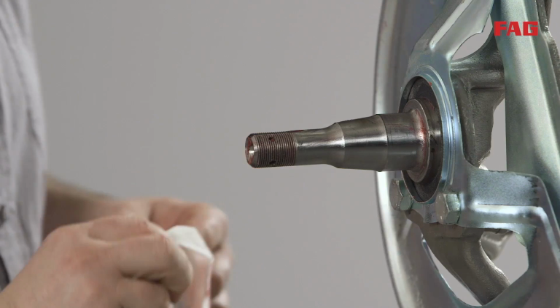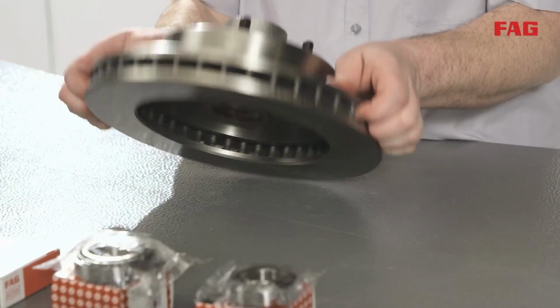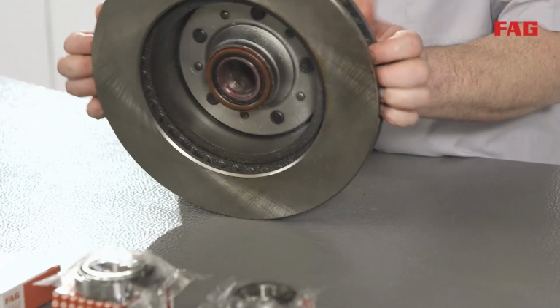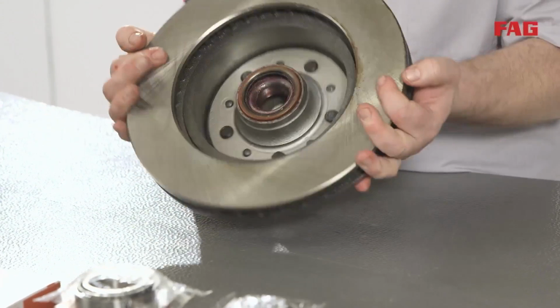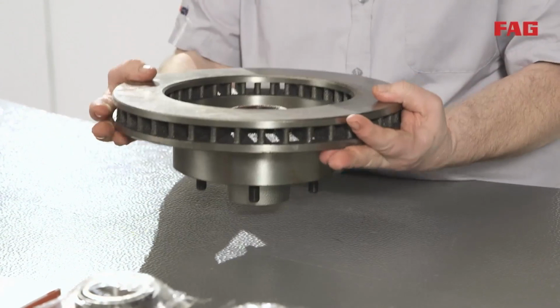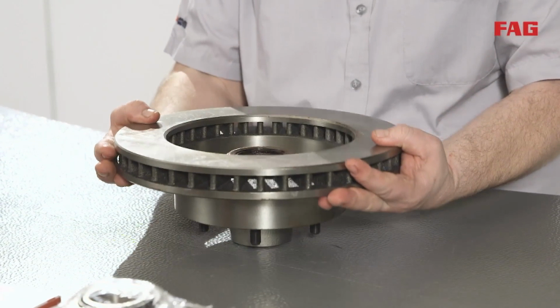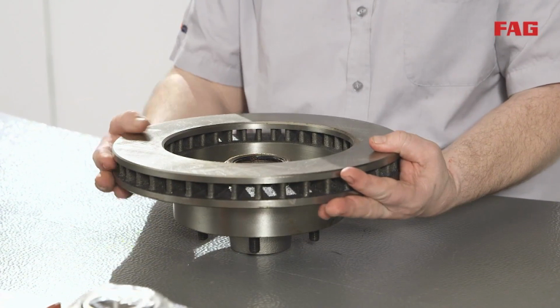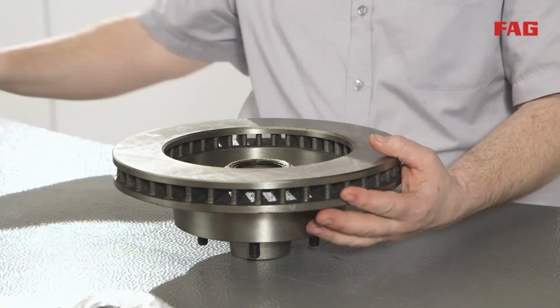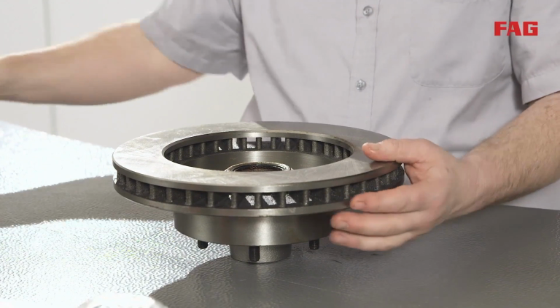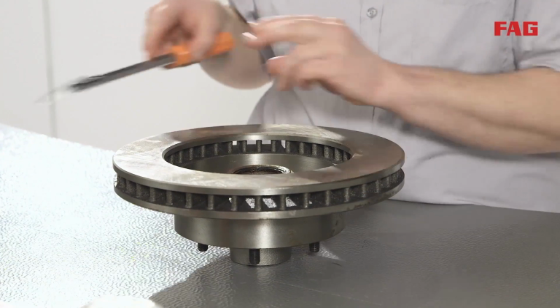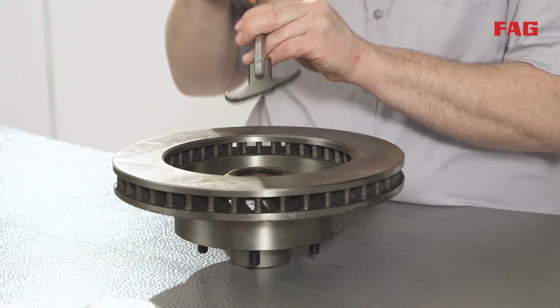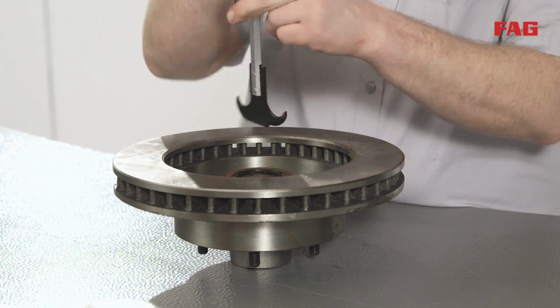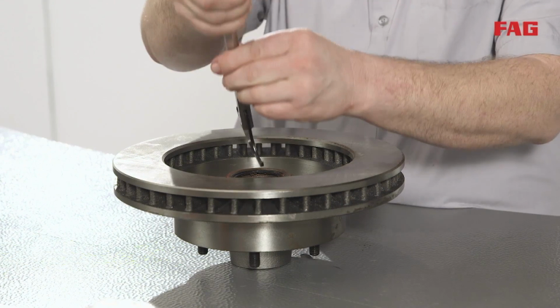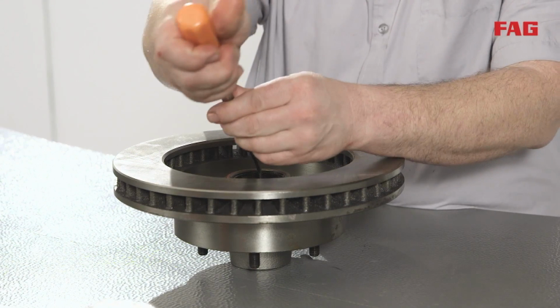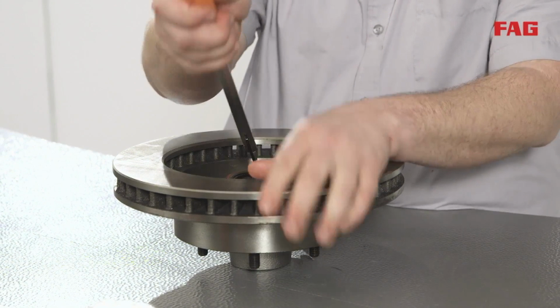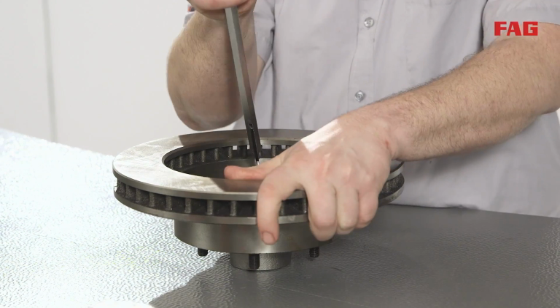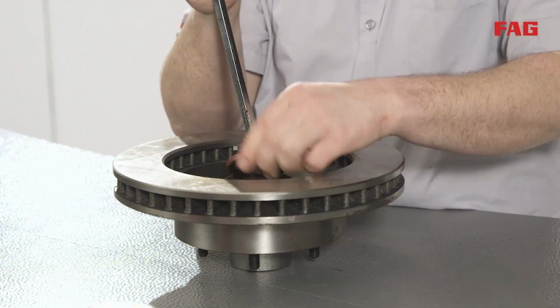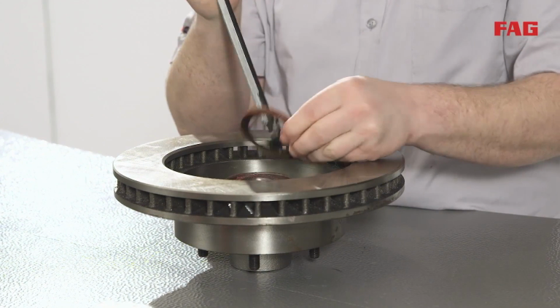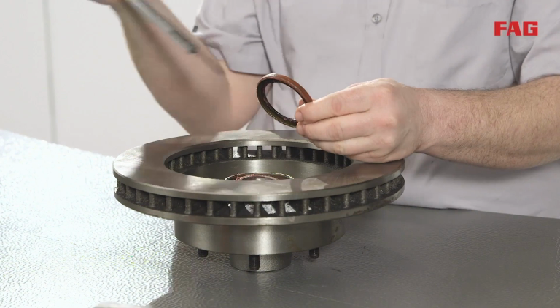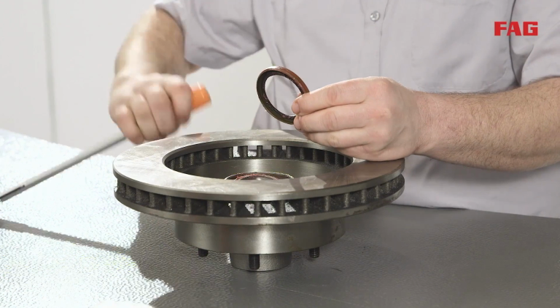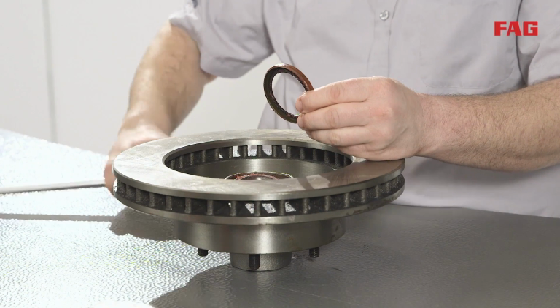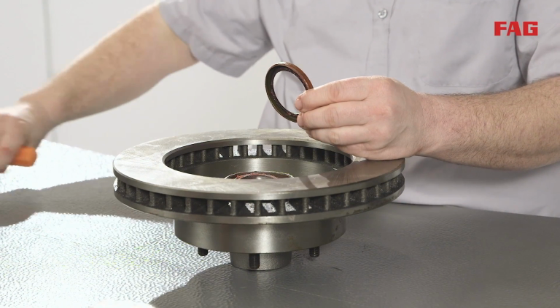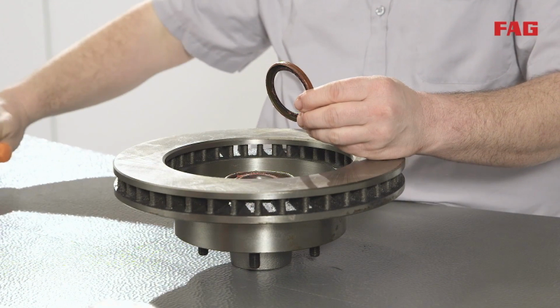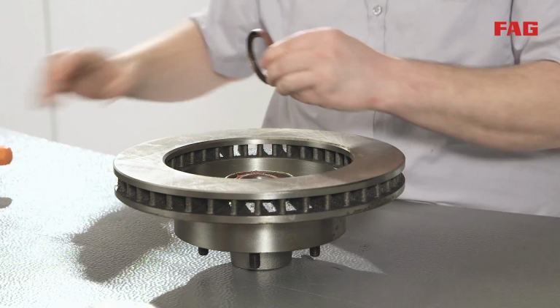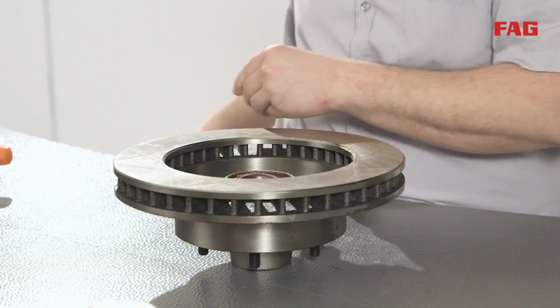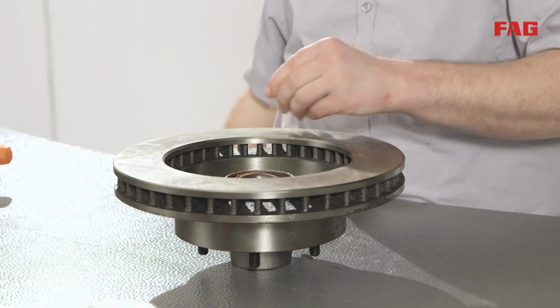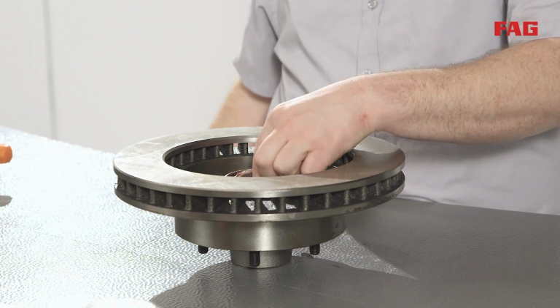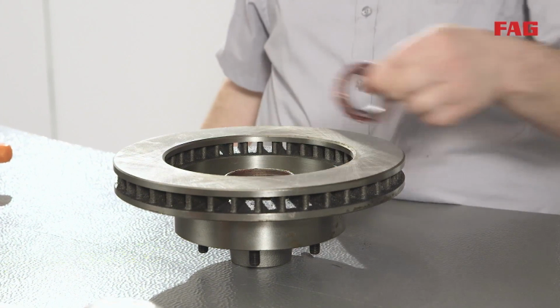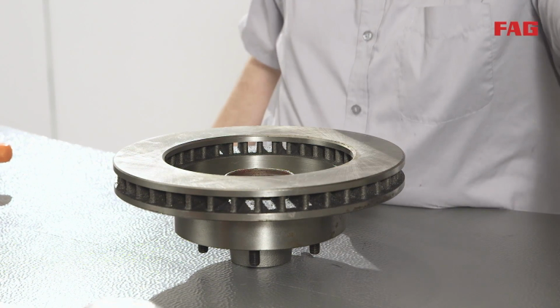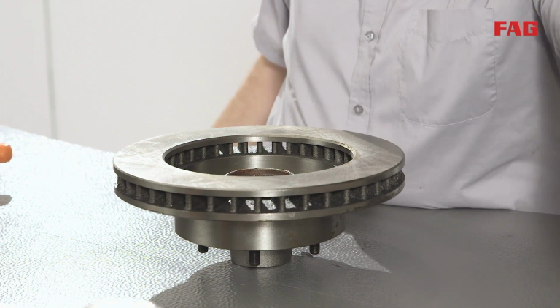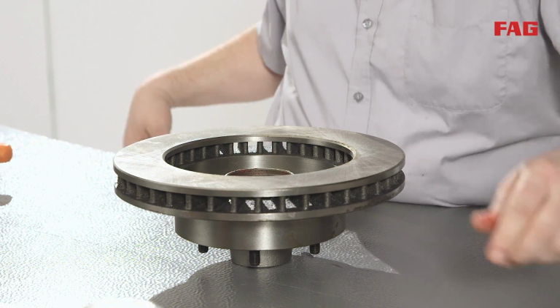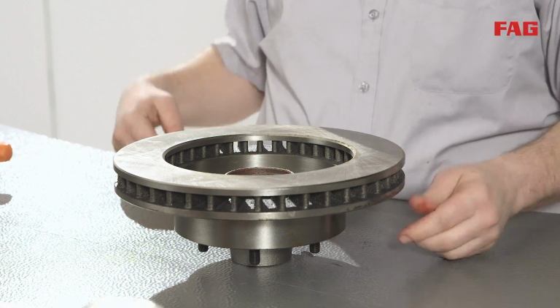Place the rotor with the outer surface facing down. Using a seal removal tool, remove the inner seal from the hub and discard. Remove the inner bearing and place on the bench.